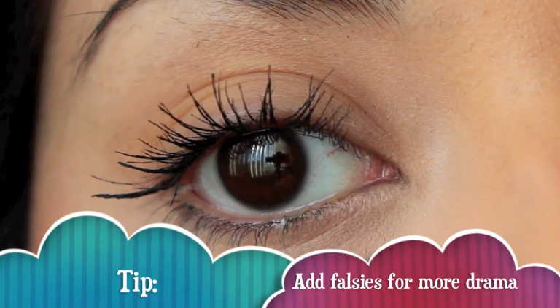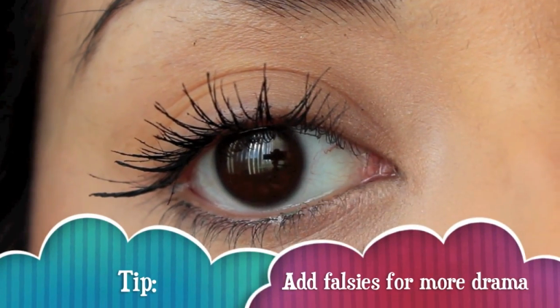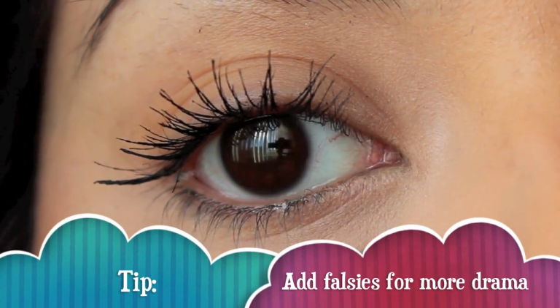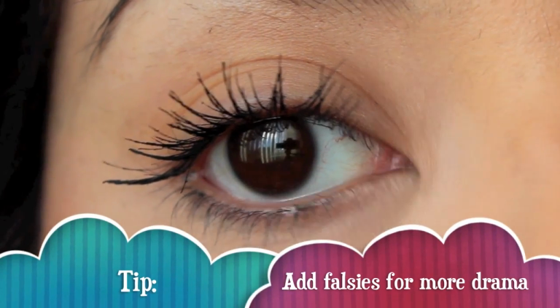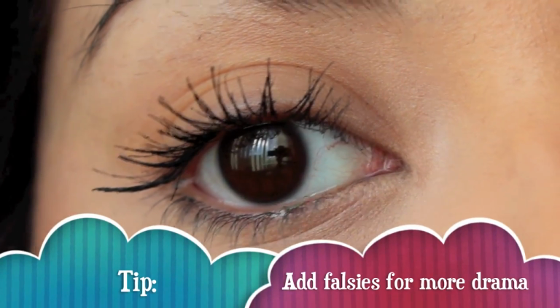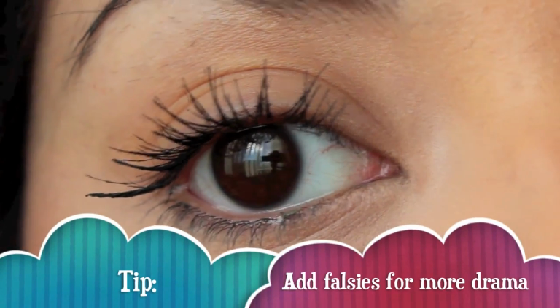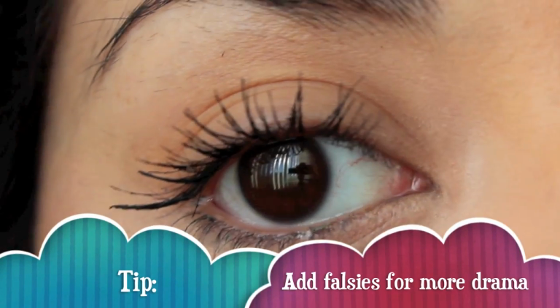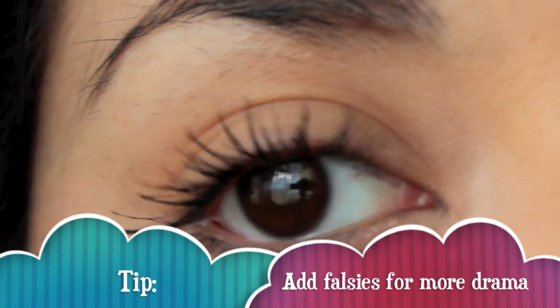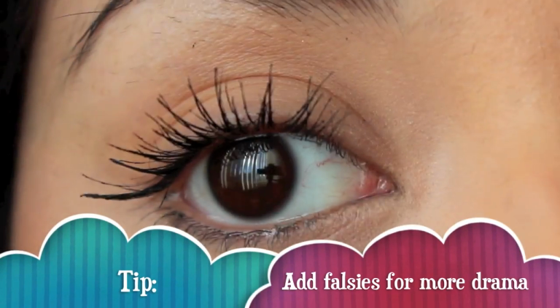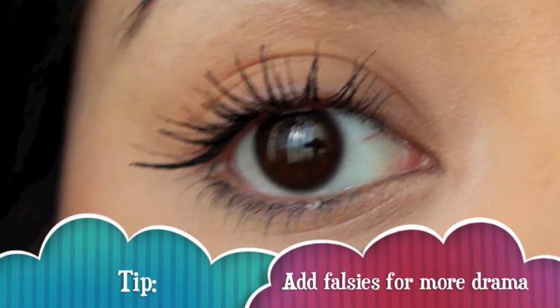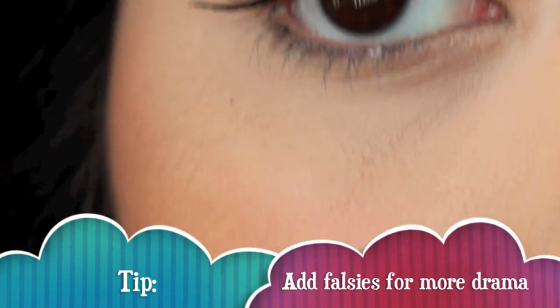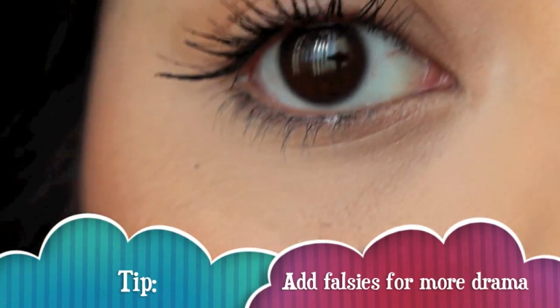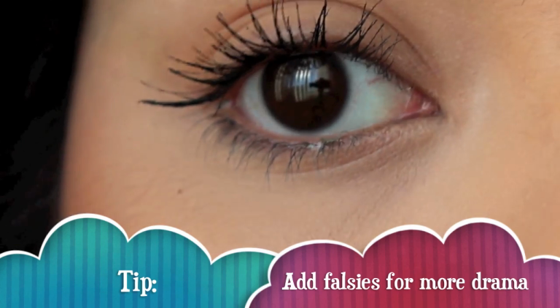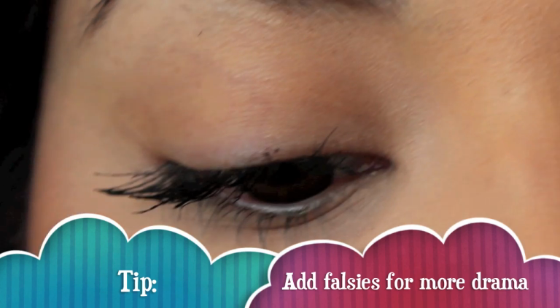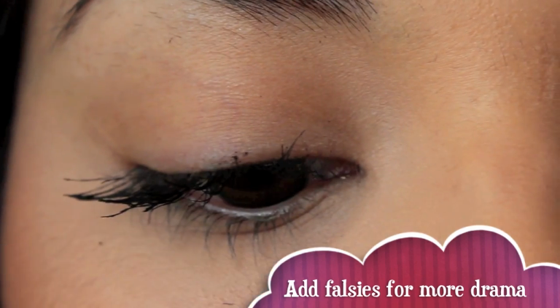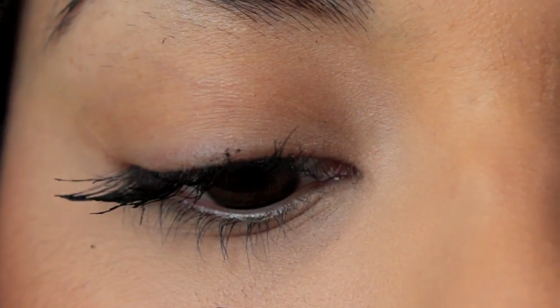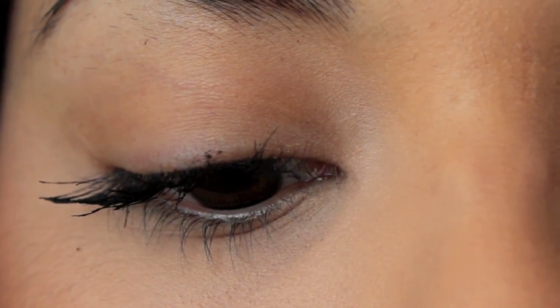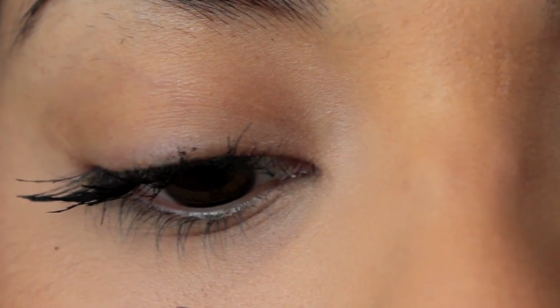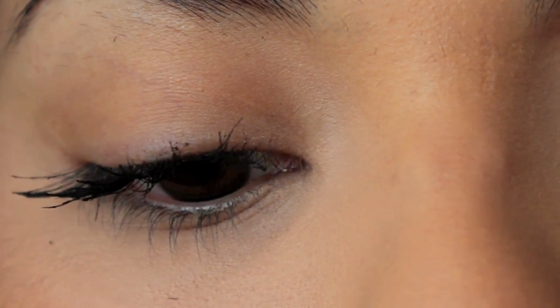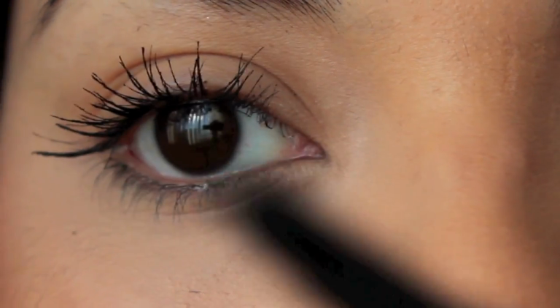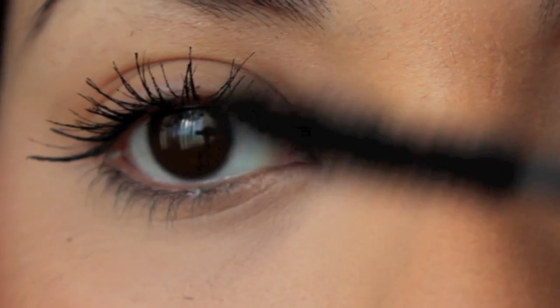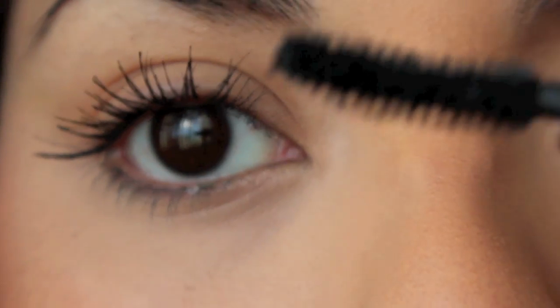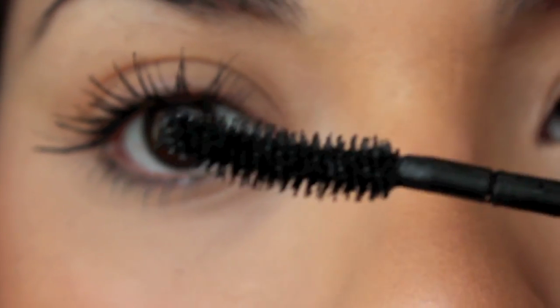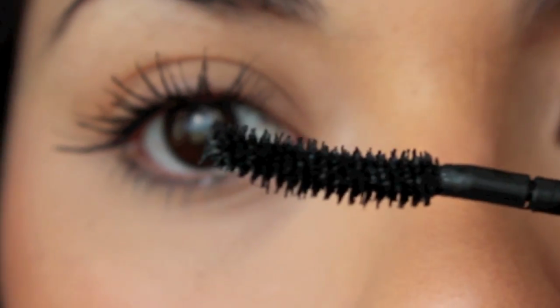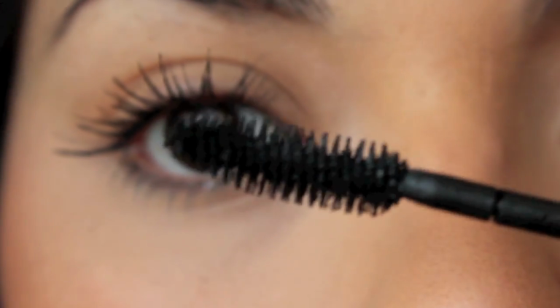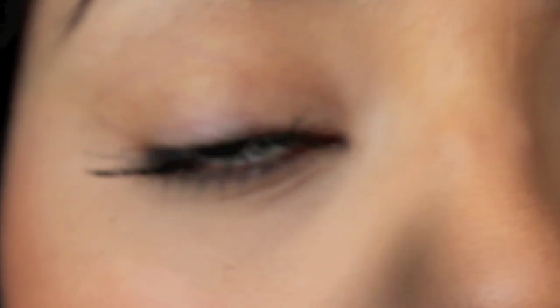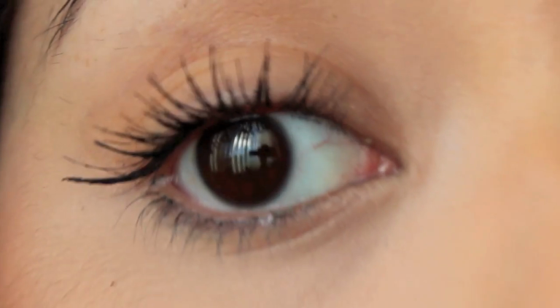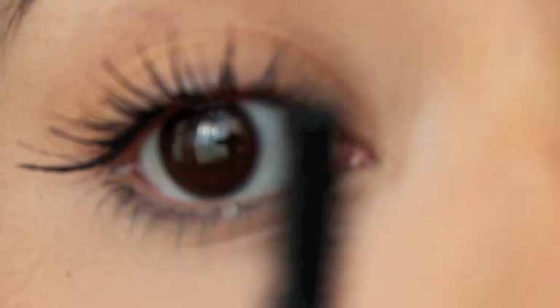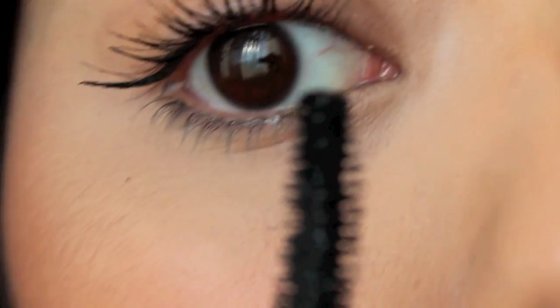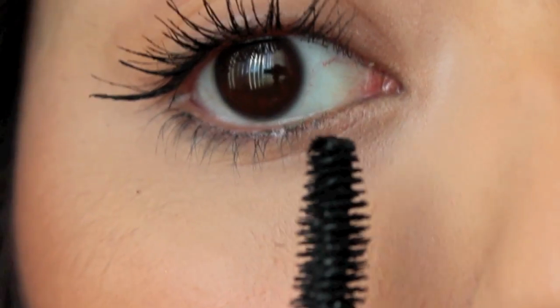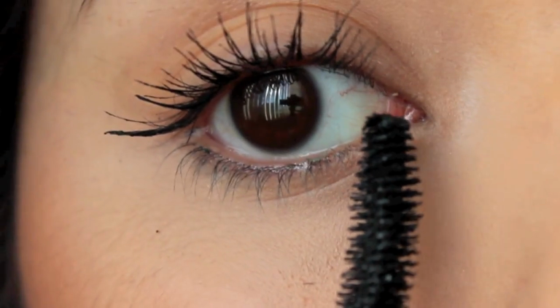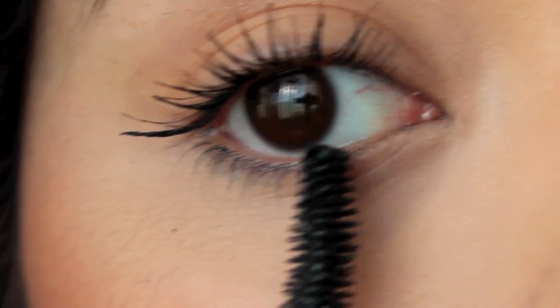It's pretty obvious I already have long lashes, but if I wanted to add more drama — or if you need a little extra help in the lashes department — you can definitely add falsies and use the same exact technique and it'll work just fine.